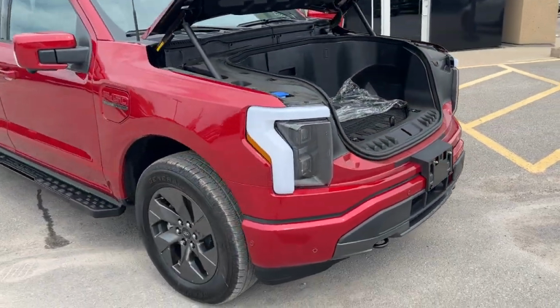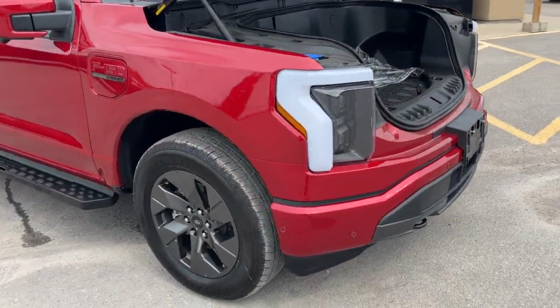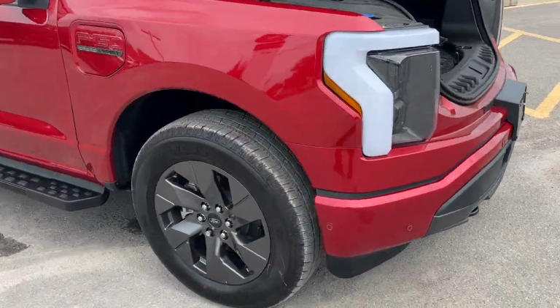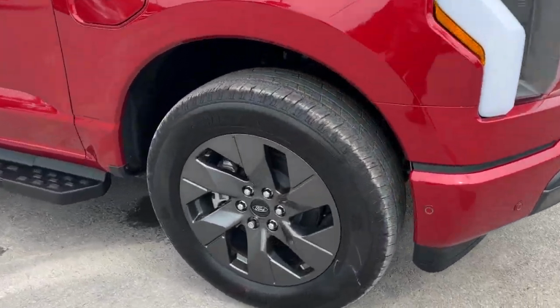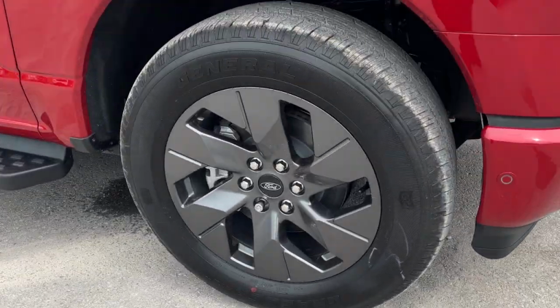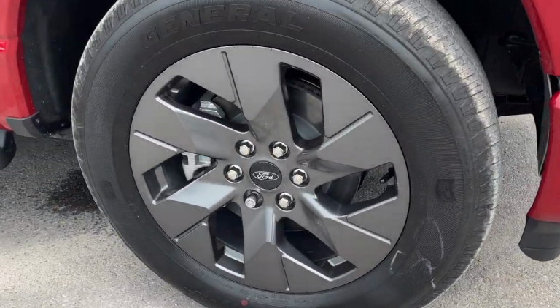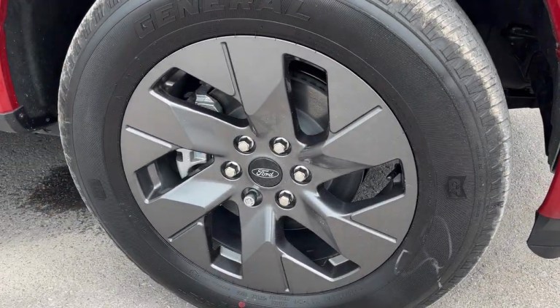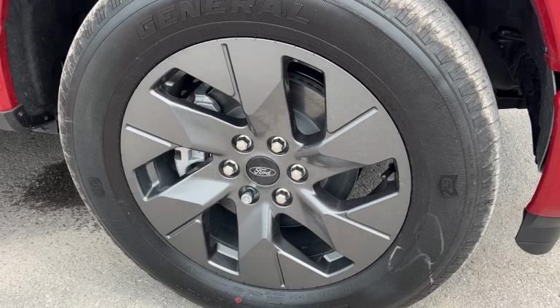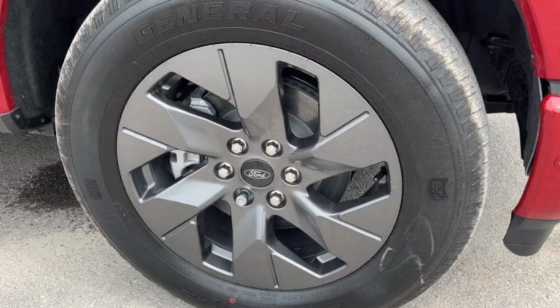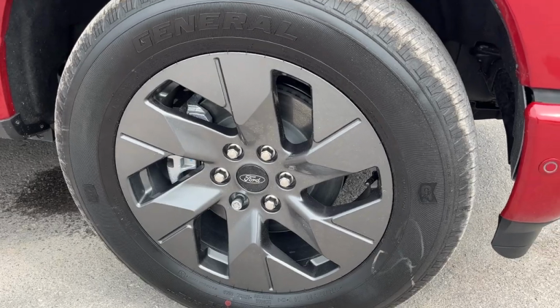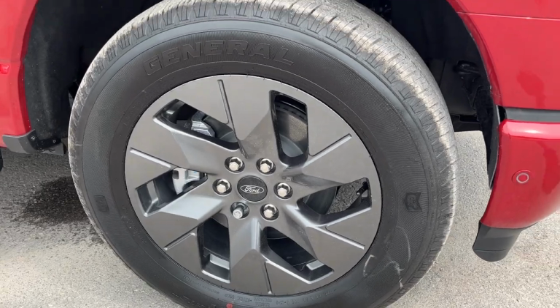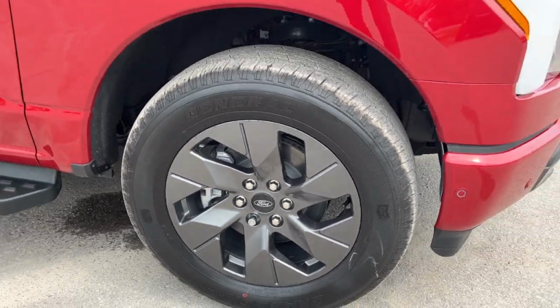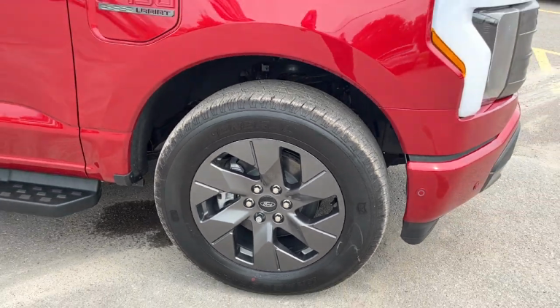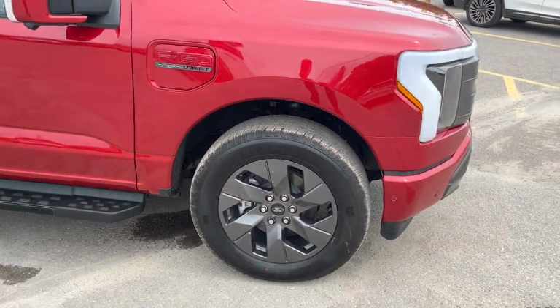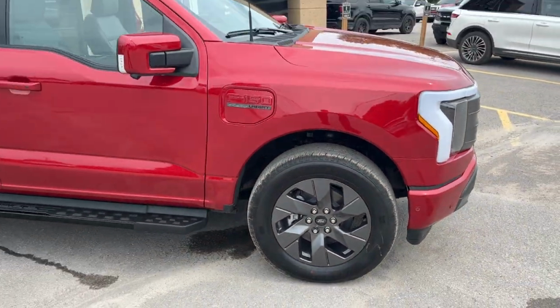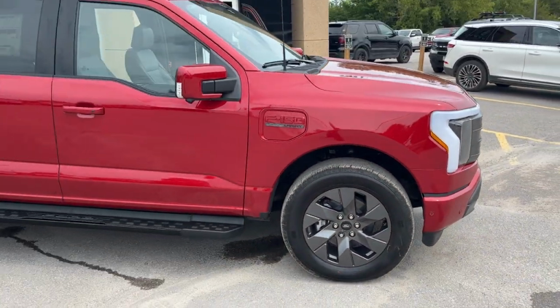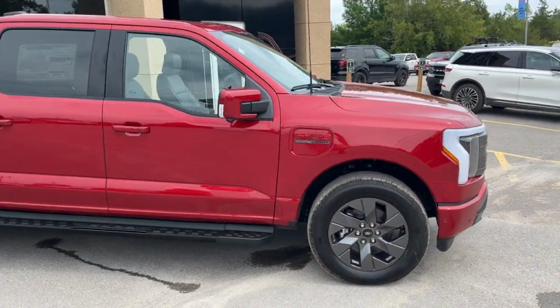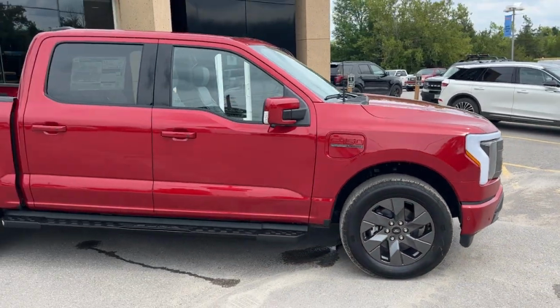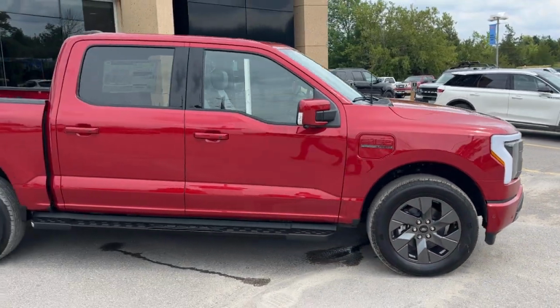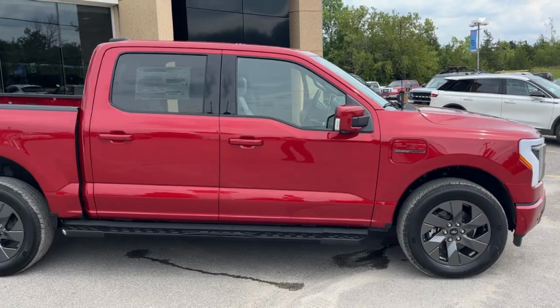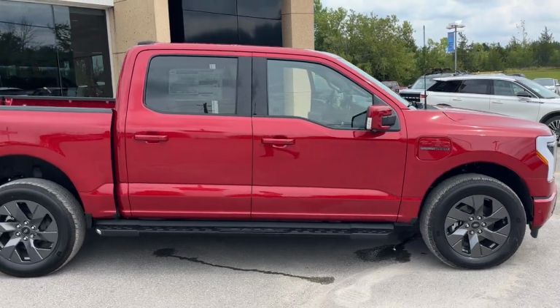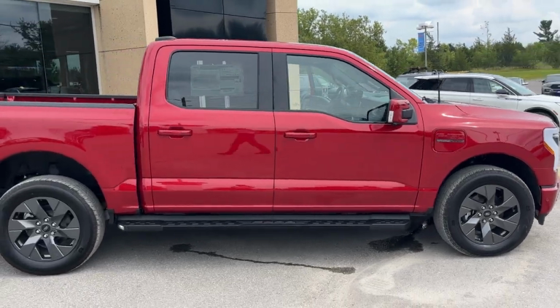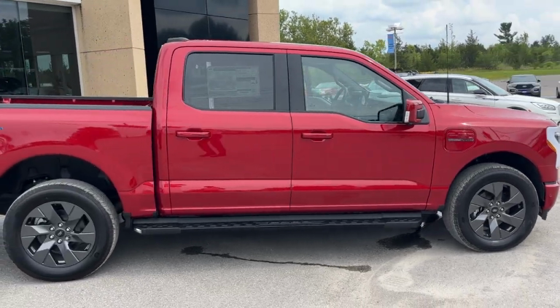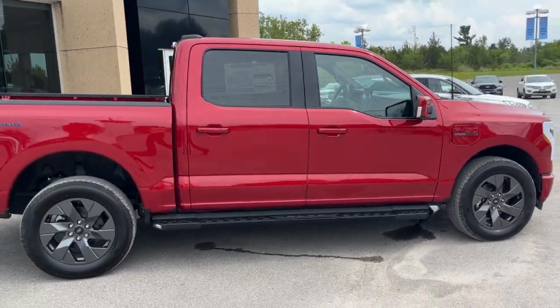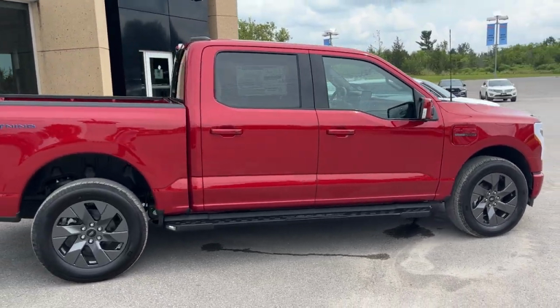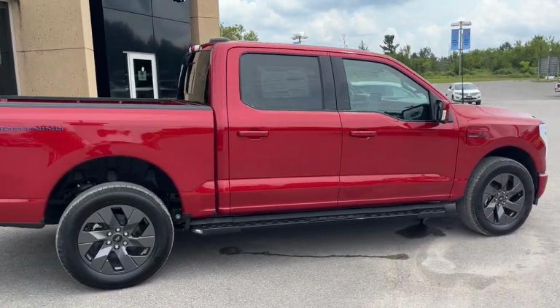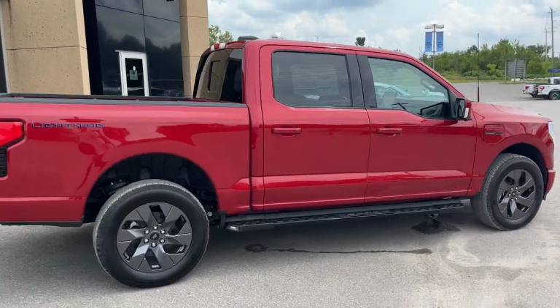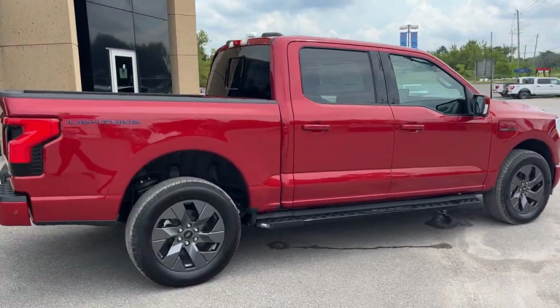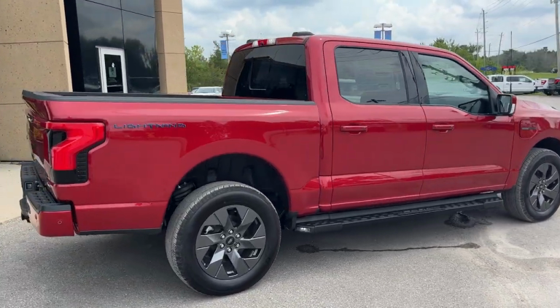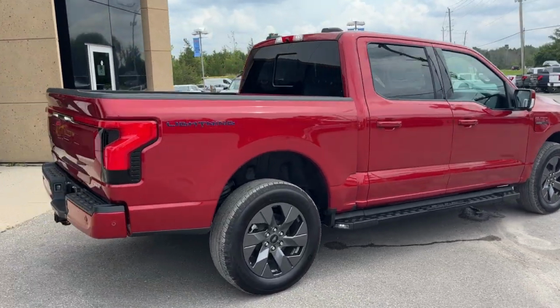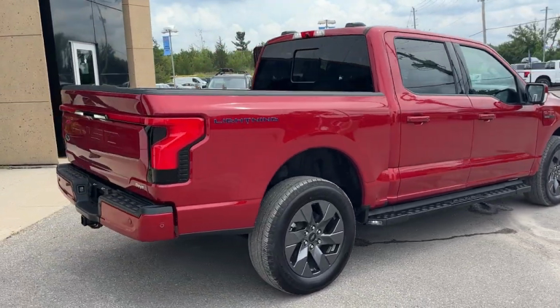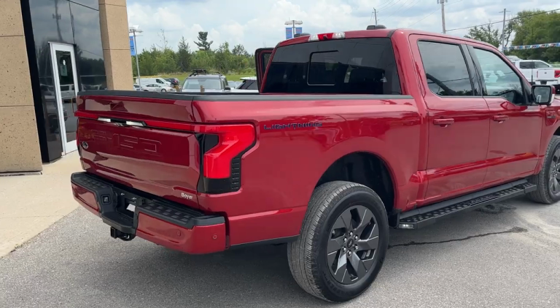You're rolling on 20-inch dark gray painted aluminum alloy wheels with all-season tires. Because this is the Lariat 511A, you do have the extended range battery and it is dual motor of course.